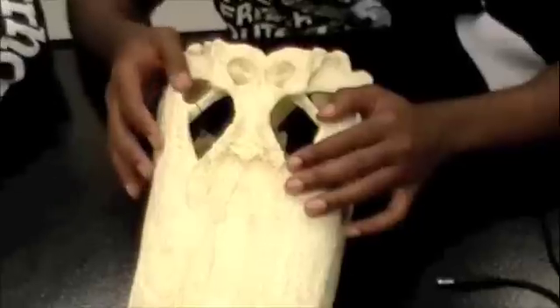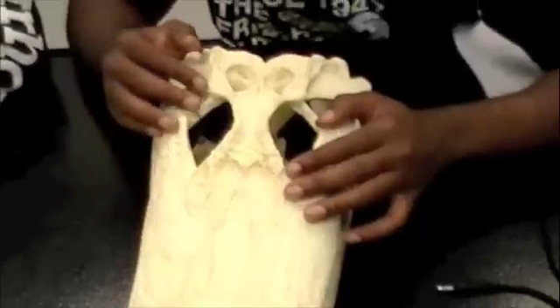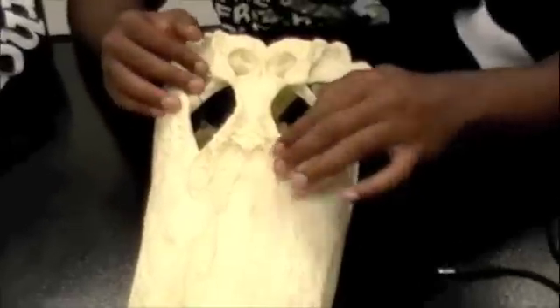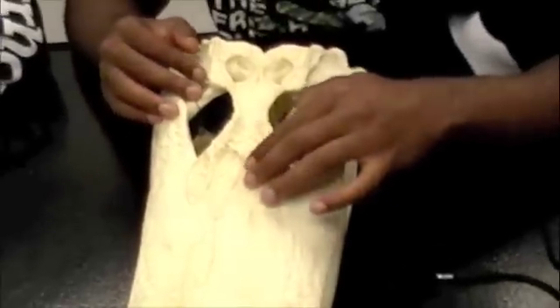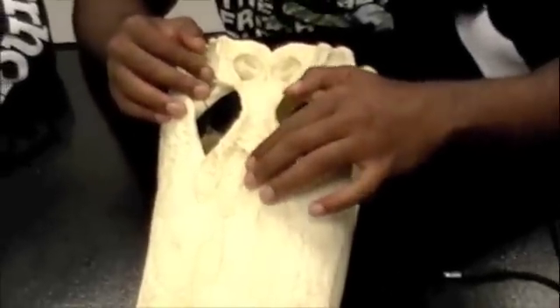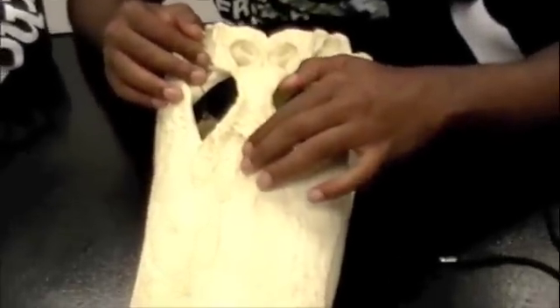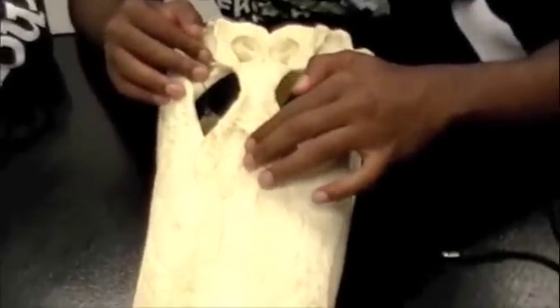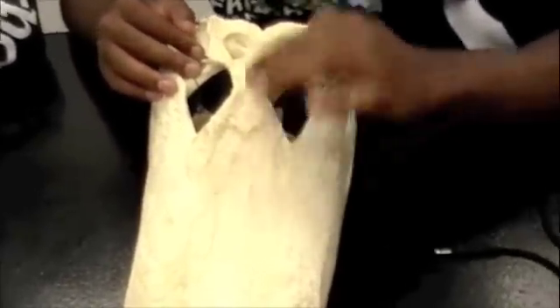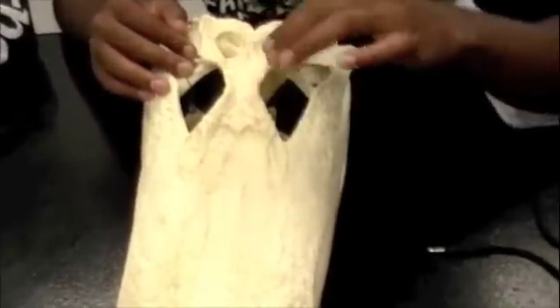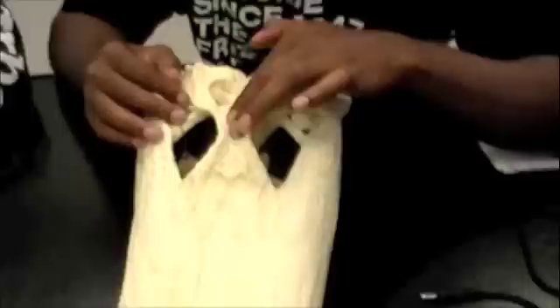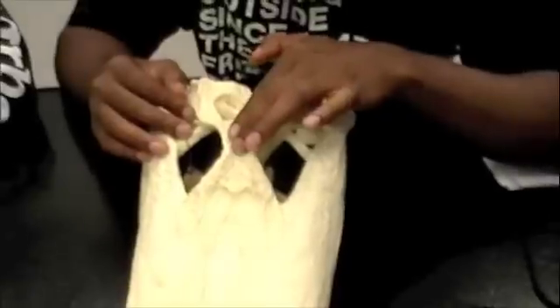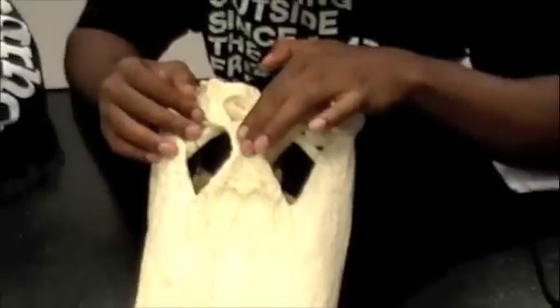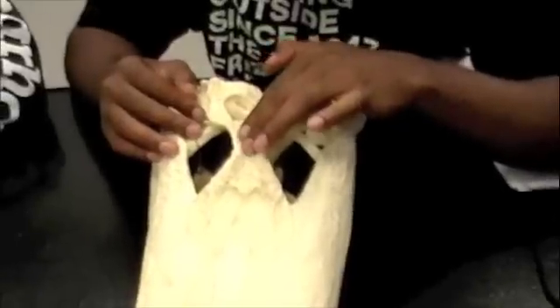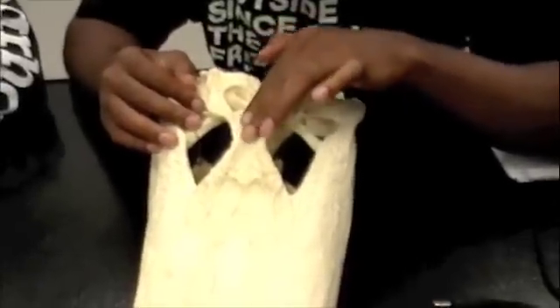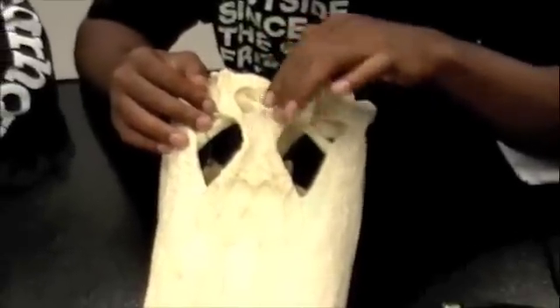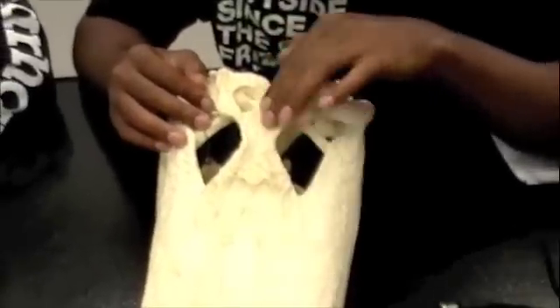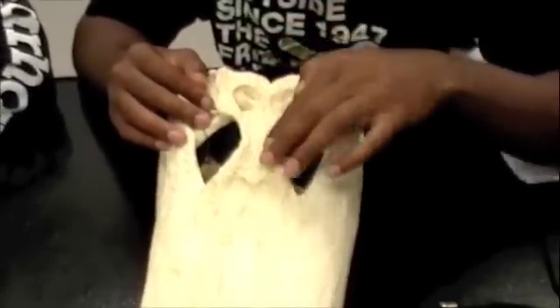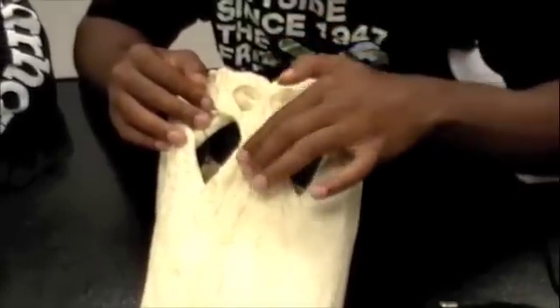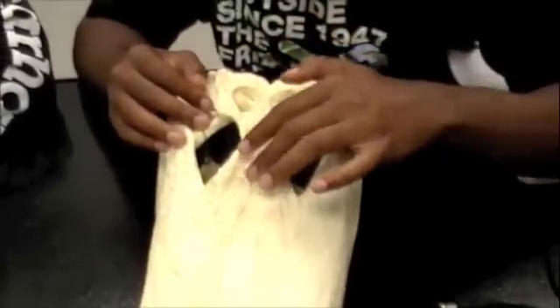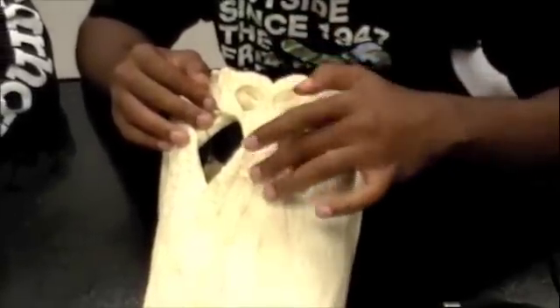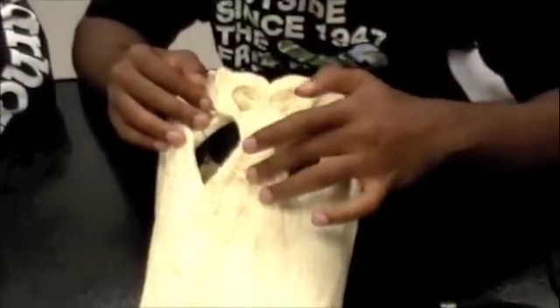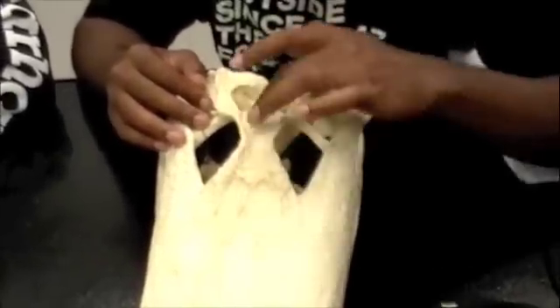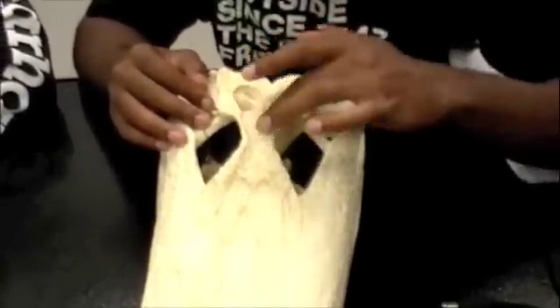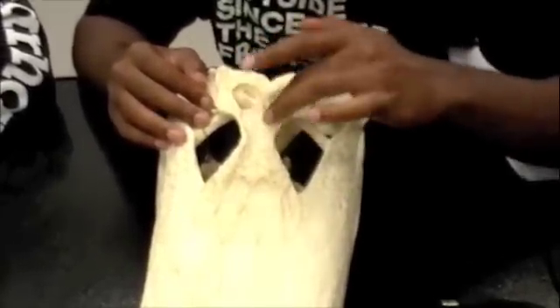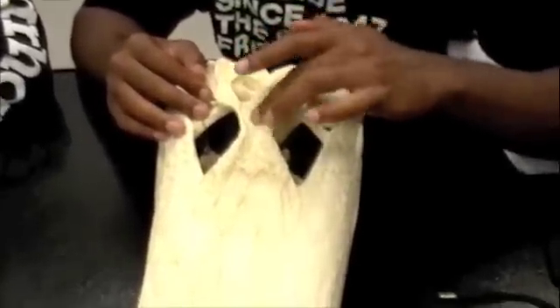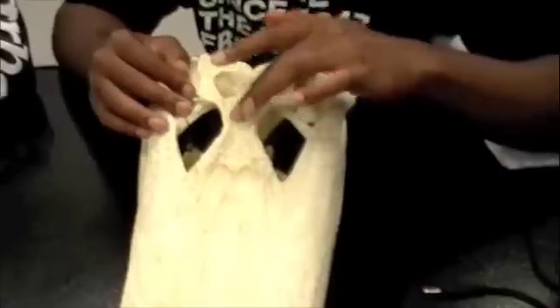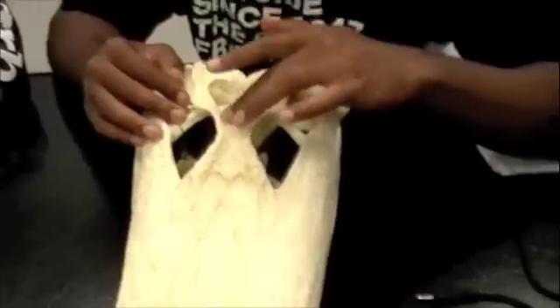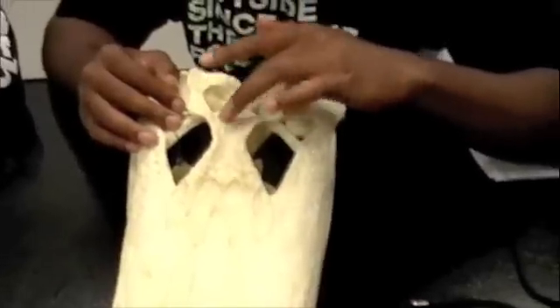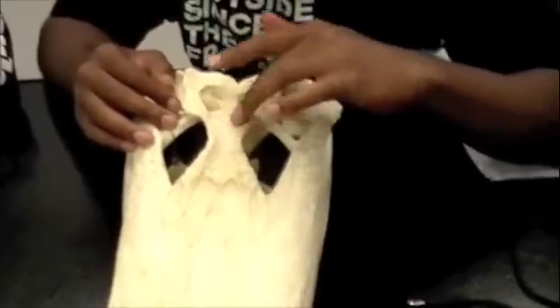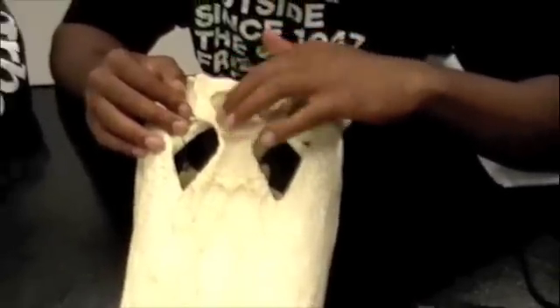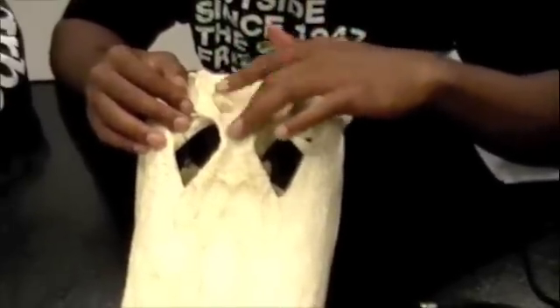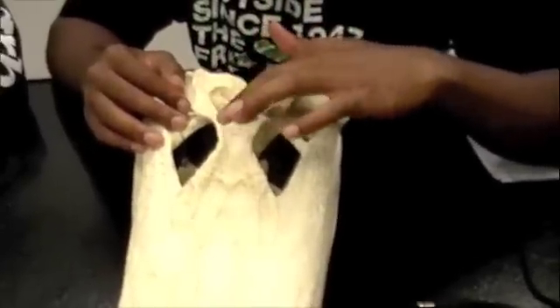Is this the frontal, then? No, it's behind the eyes. It's right here? That's right here, then? Yep. Frontal. Okay.